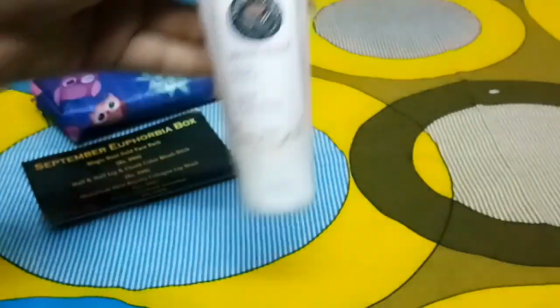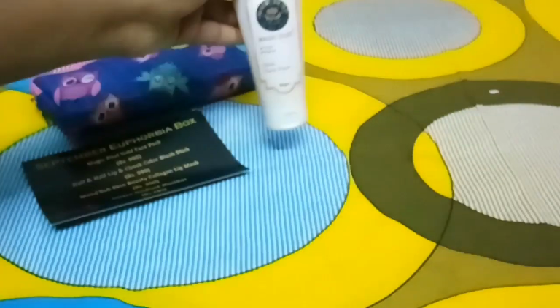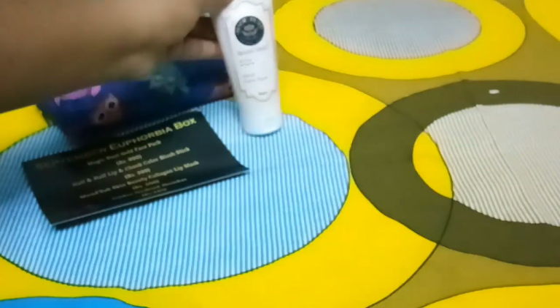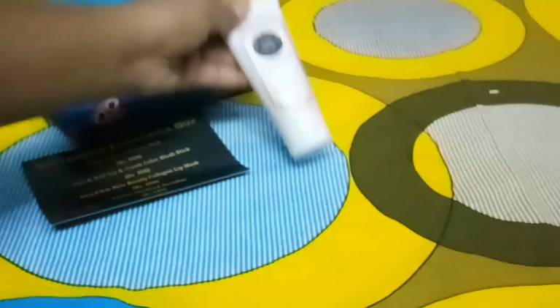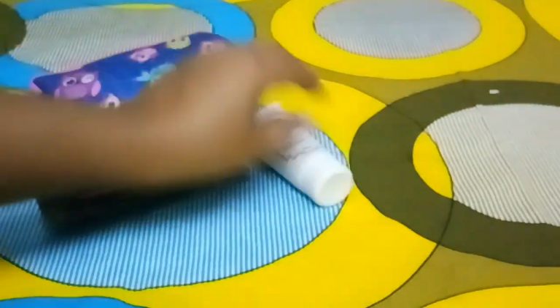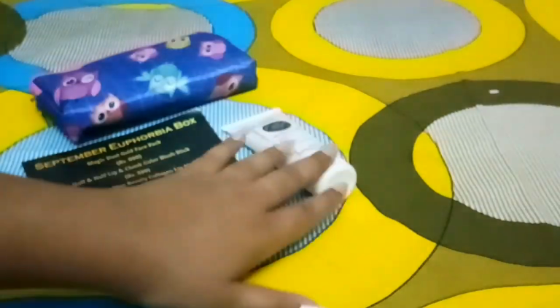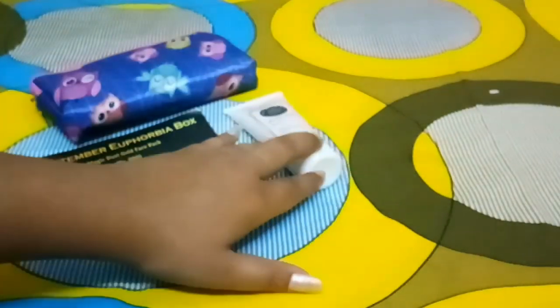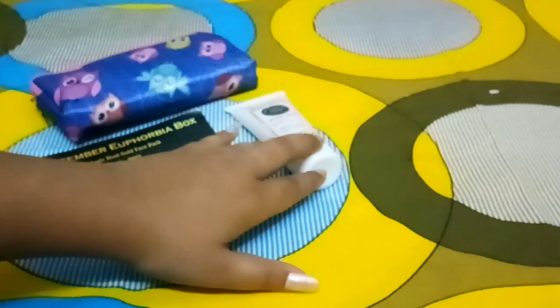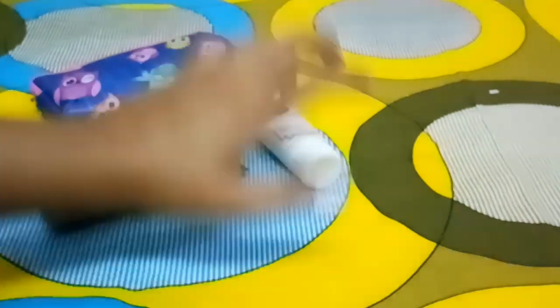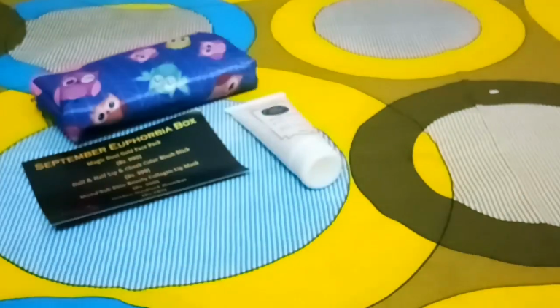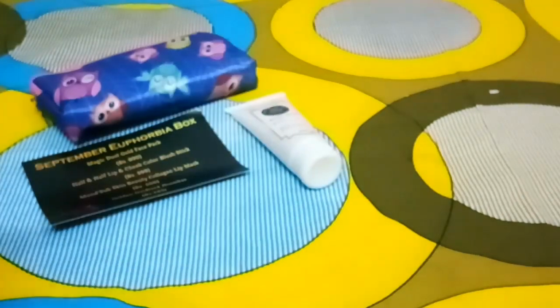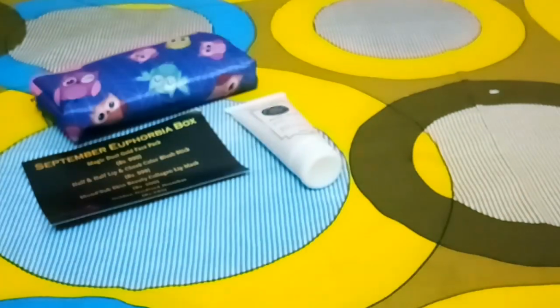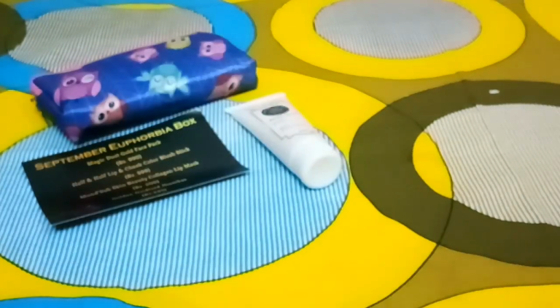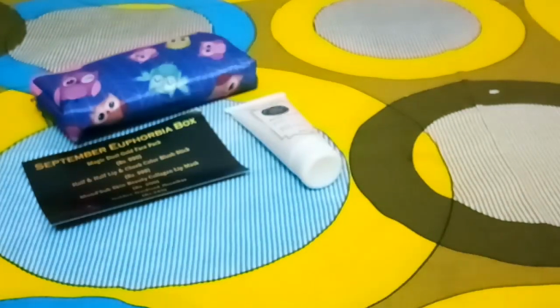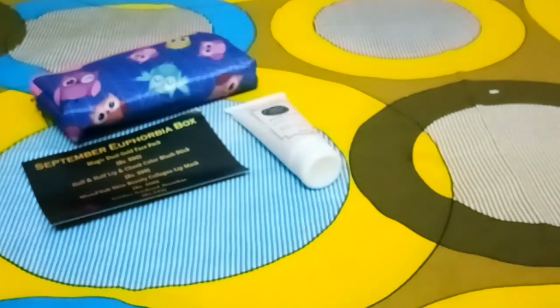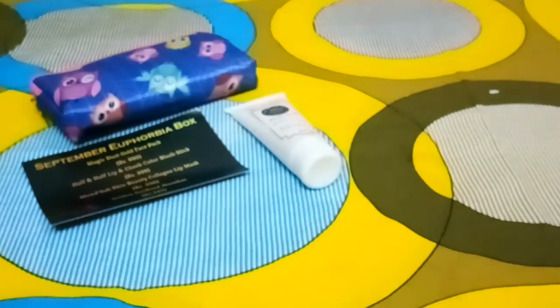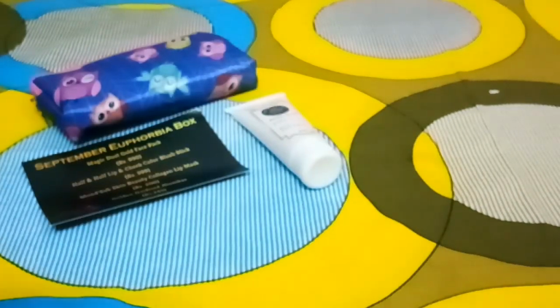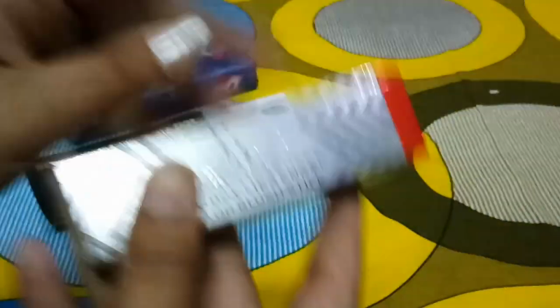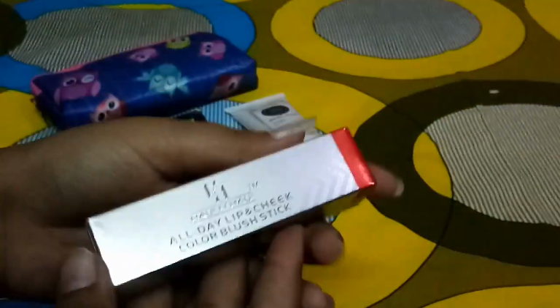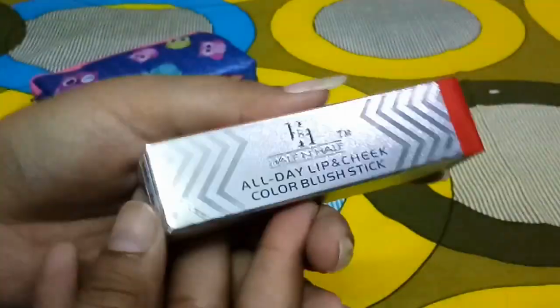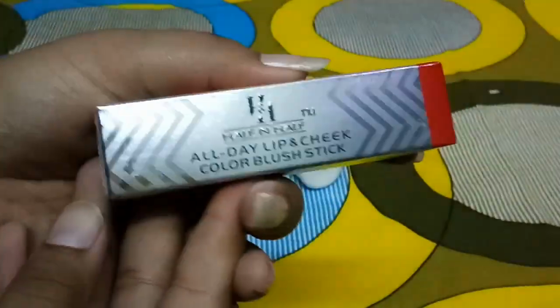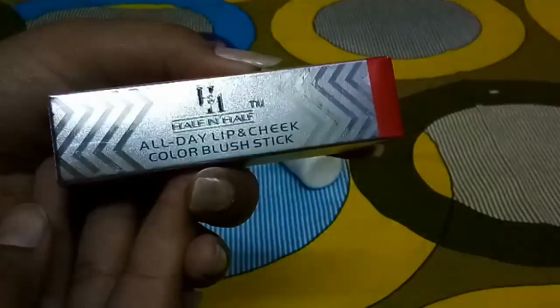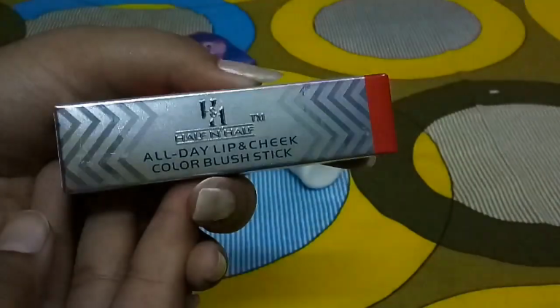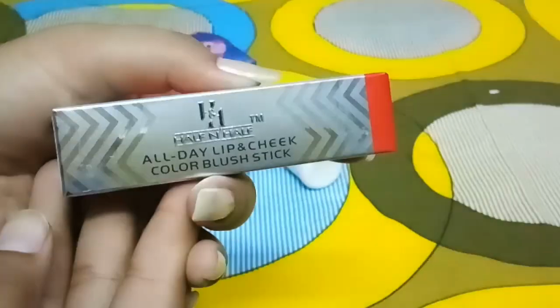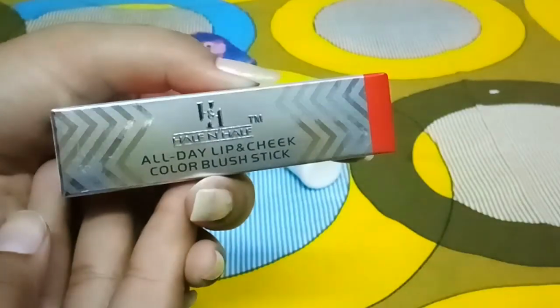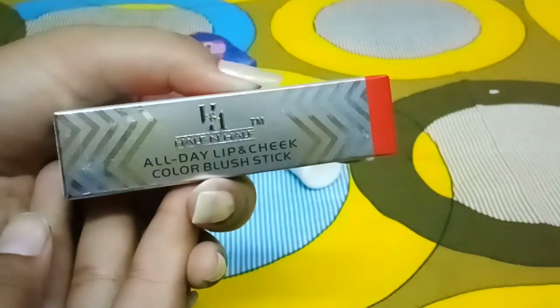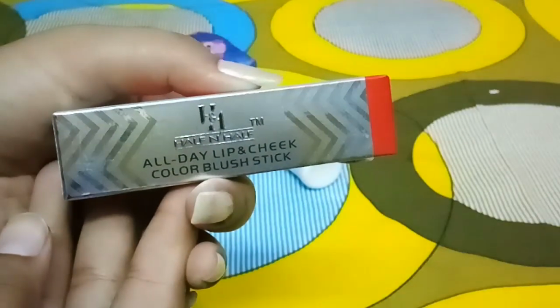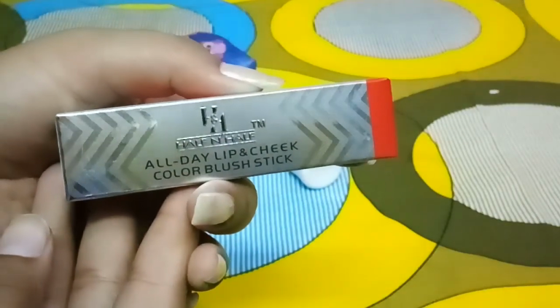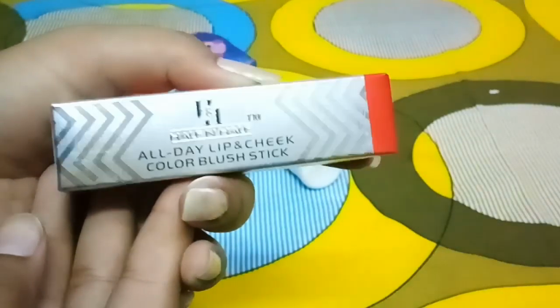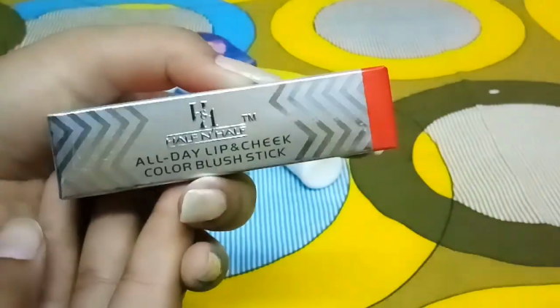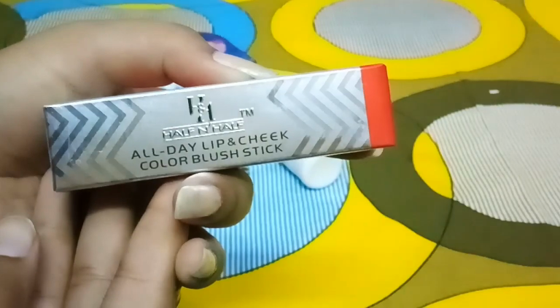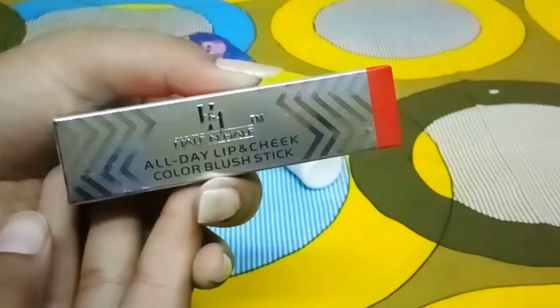I'm not very fond of face packs, but since I've received it in my Euphorbia box I'm definitely going to use it. The second product is the All Day Lip and Cheek Color Blush Stack from Half and Half.